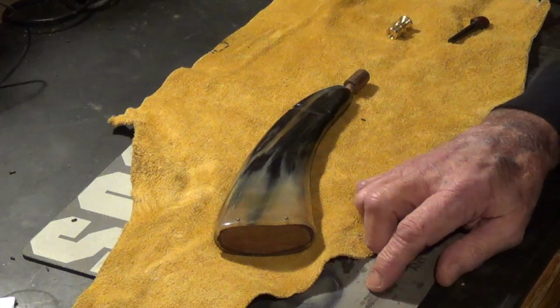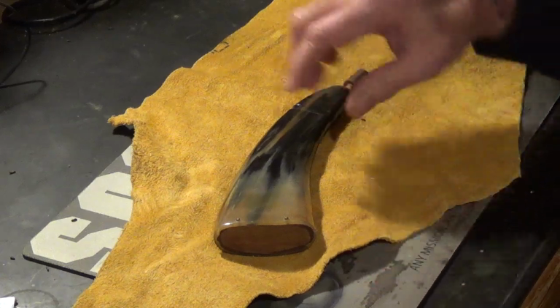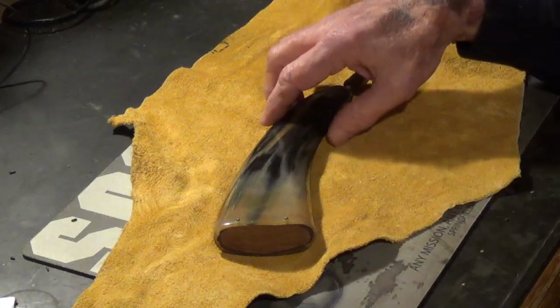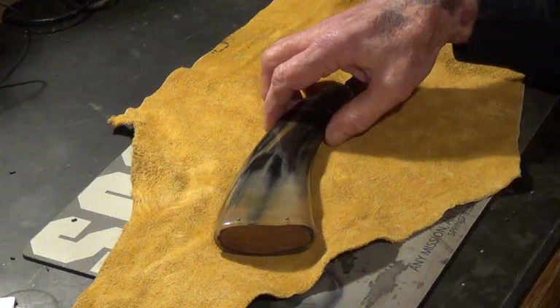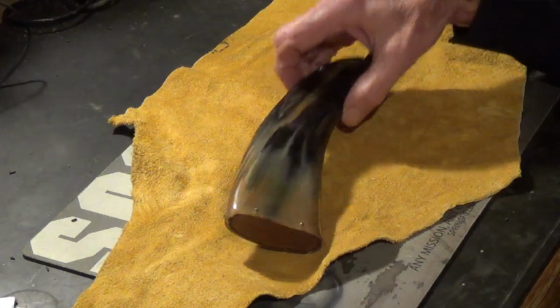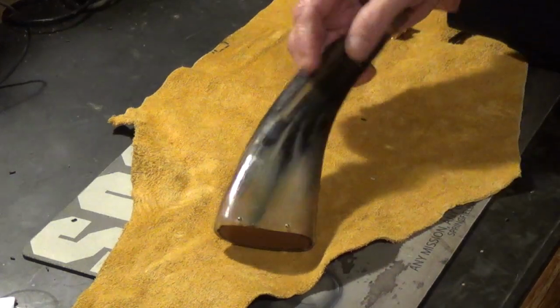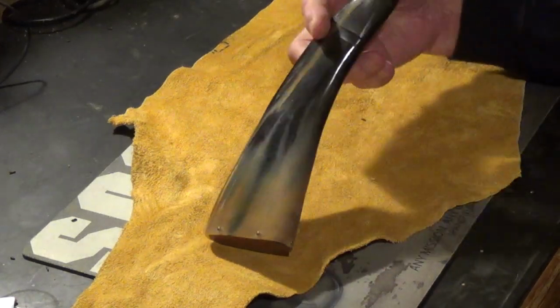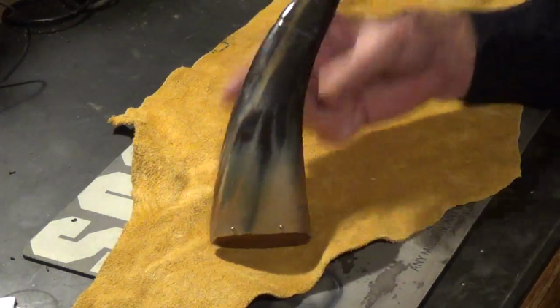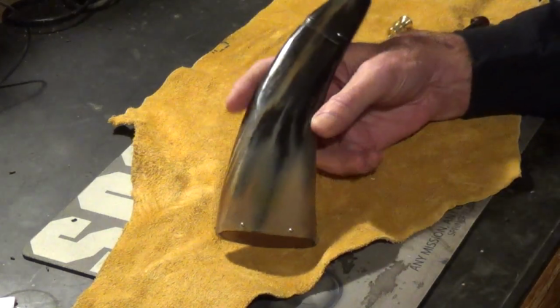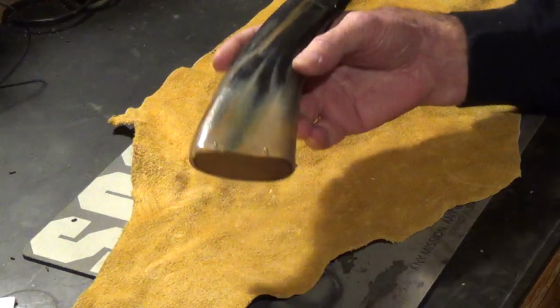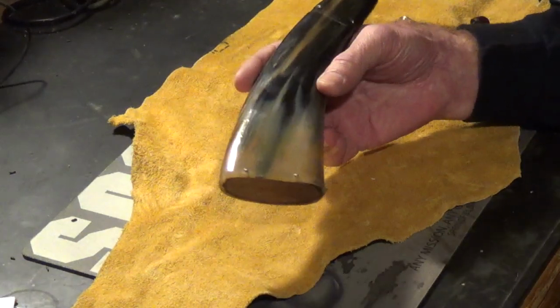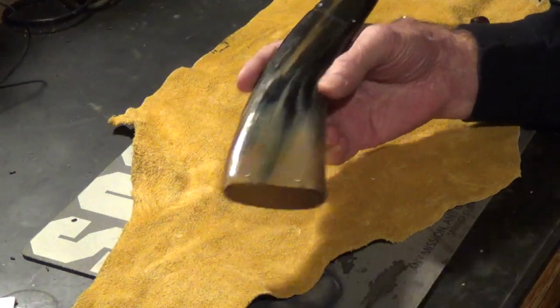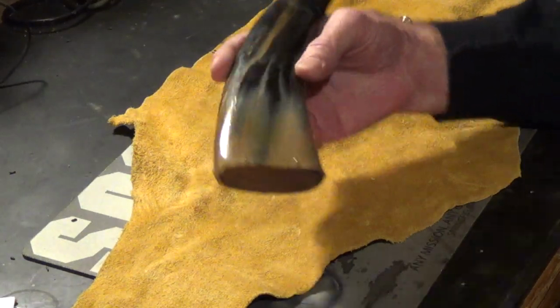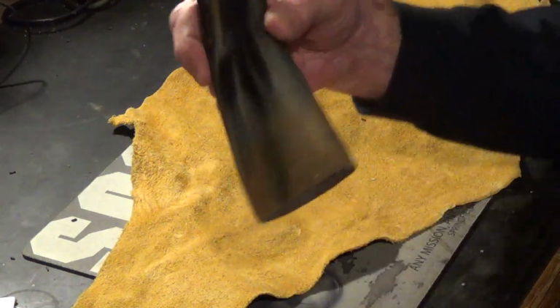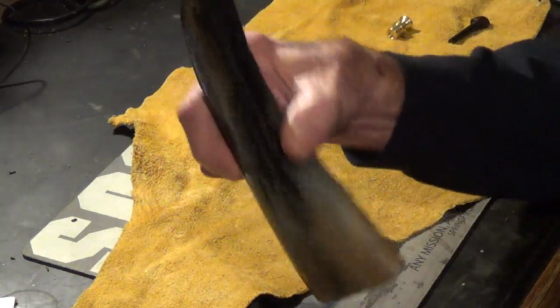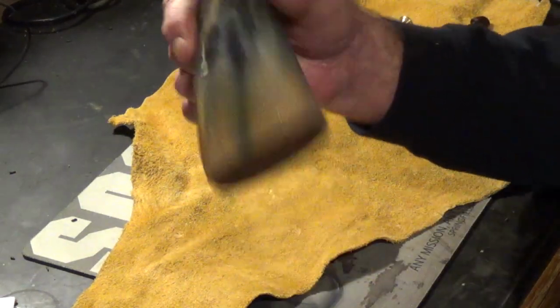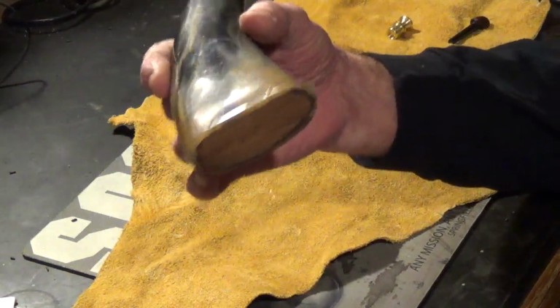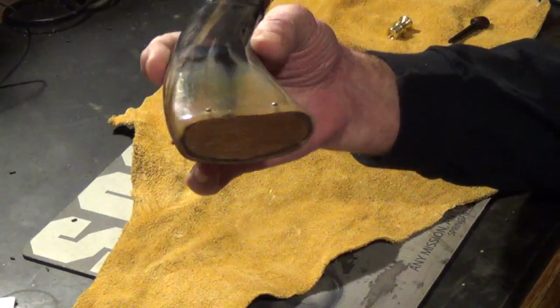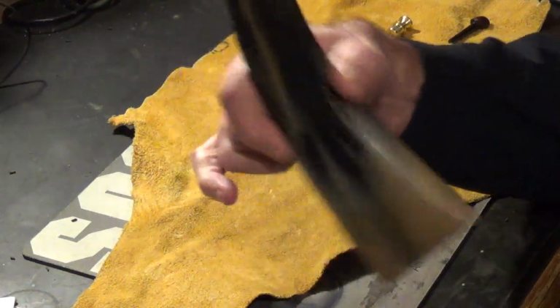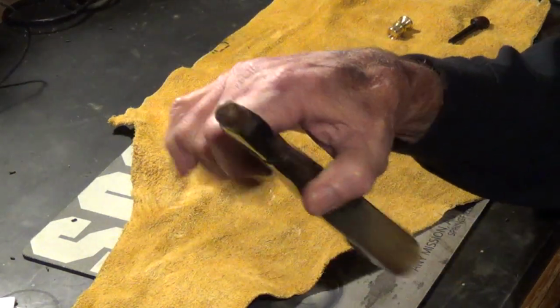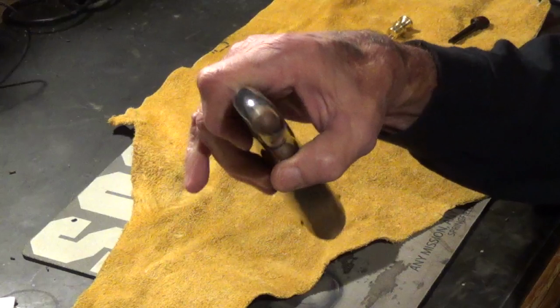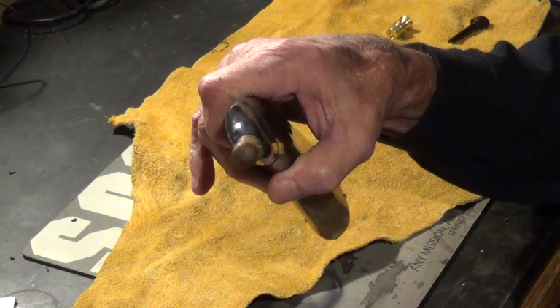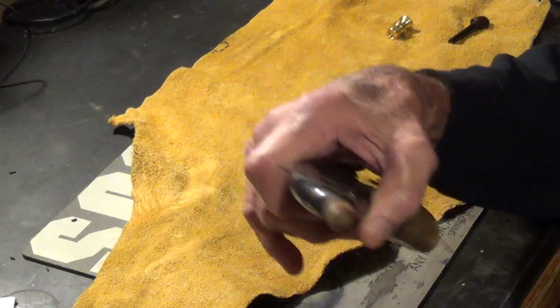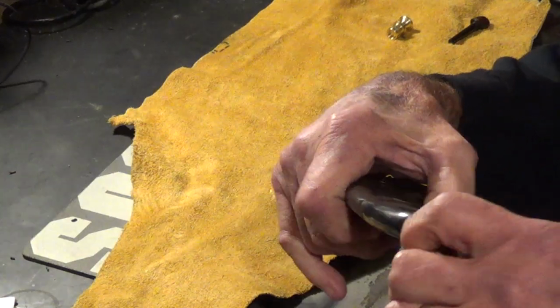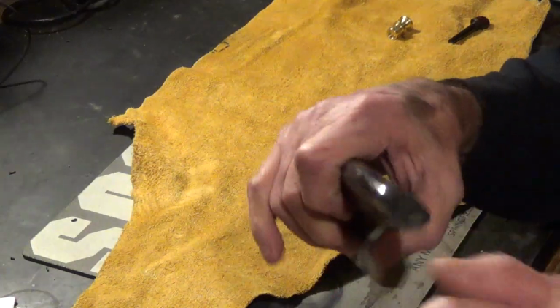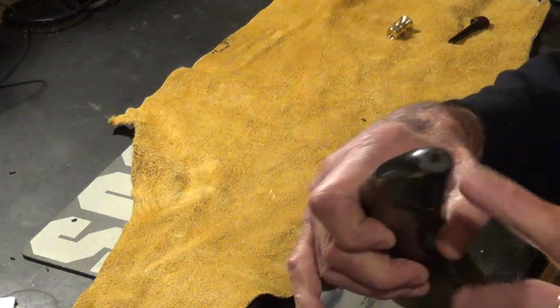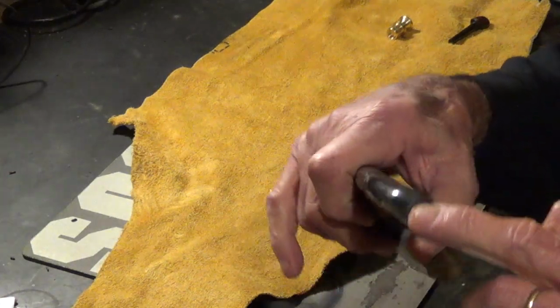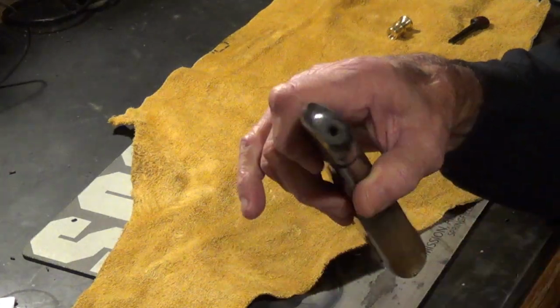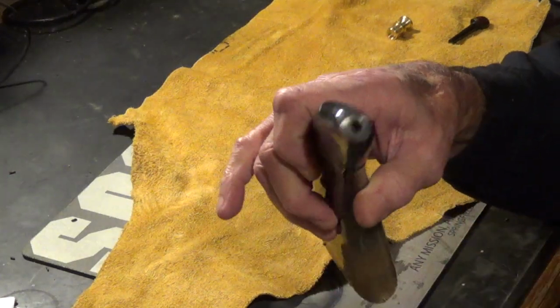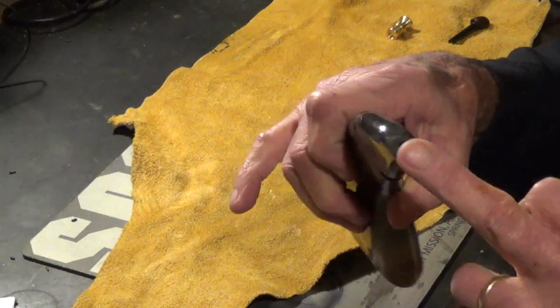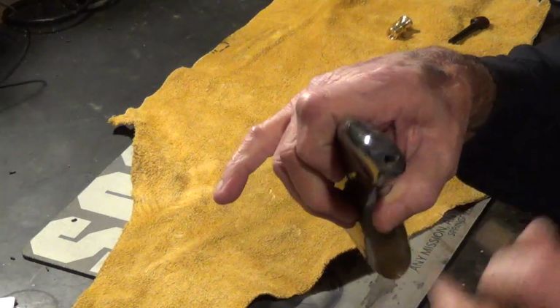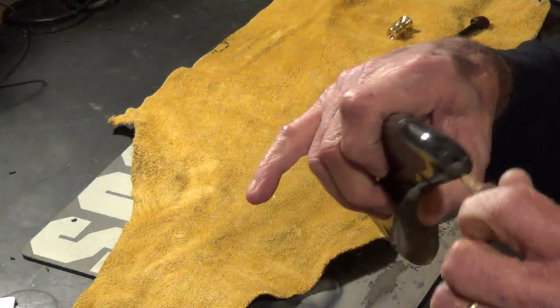Howdy fellas. A few months ago I showed you this flat powder horn that I got, I believe from Crazy Crow. A few things I didn't like about it, and I think I mentioned that in the video. Number one, the opening is very, very small.